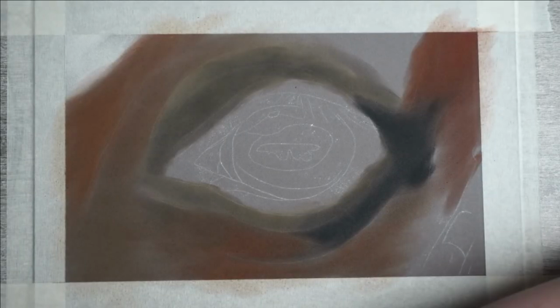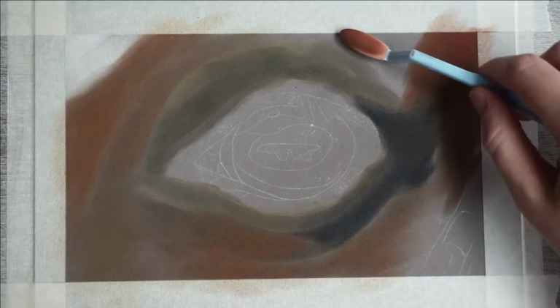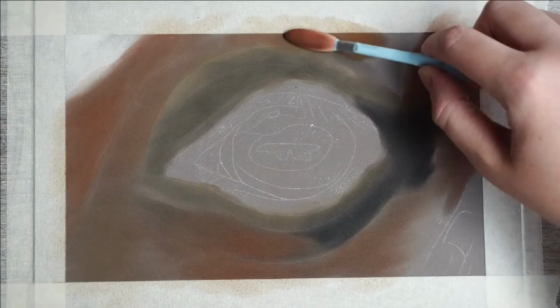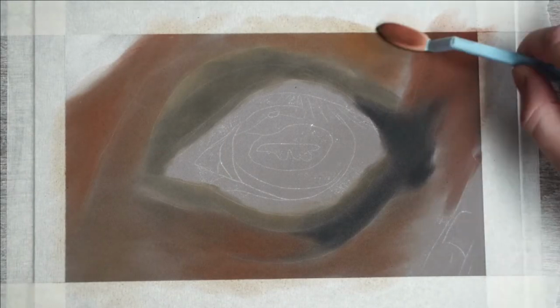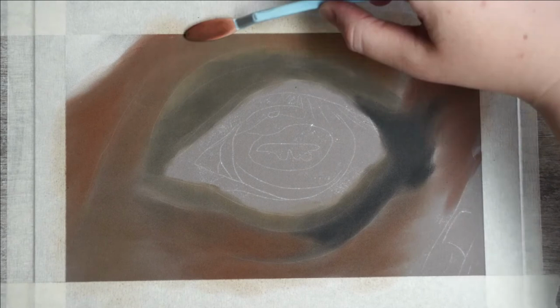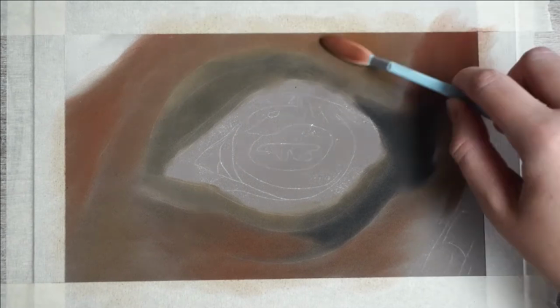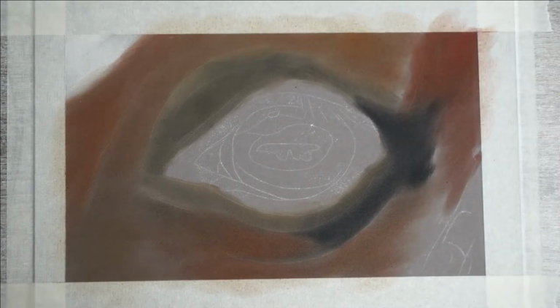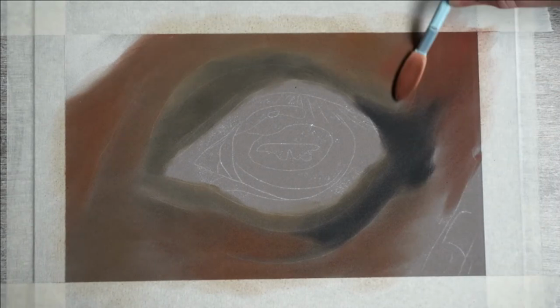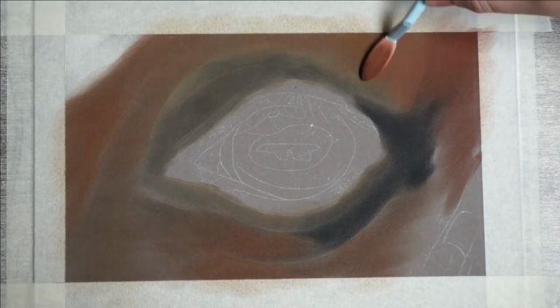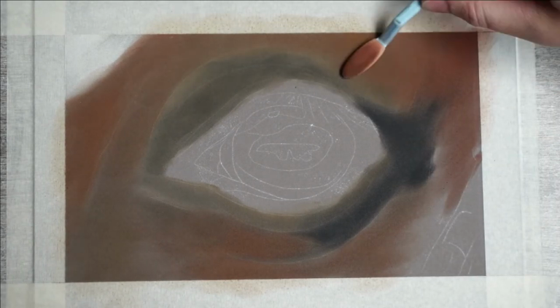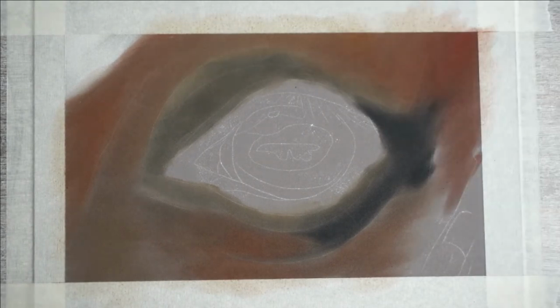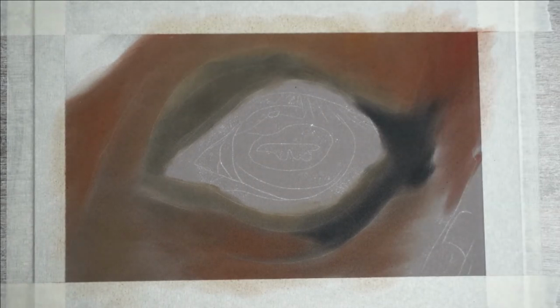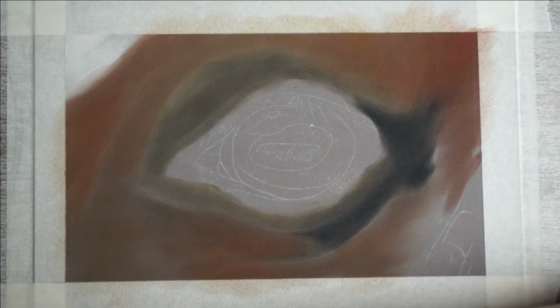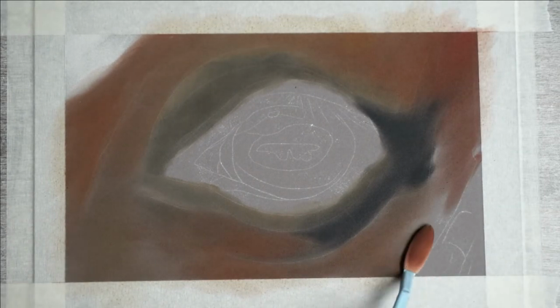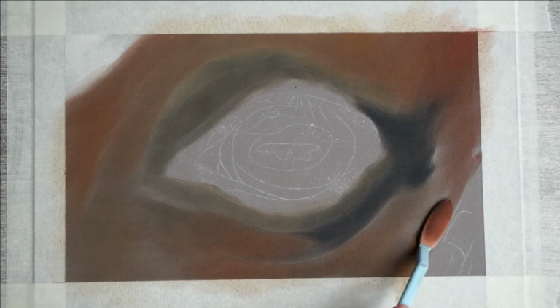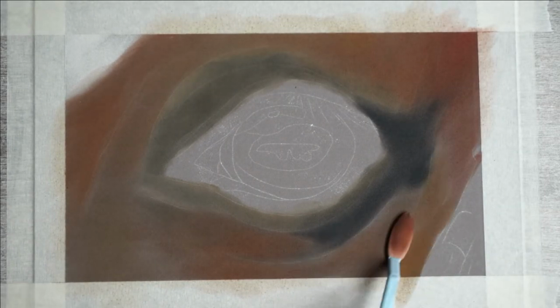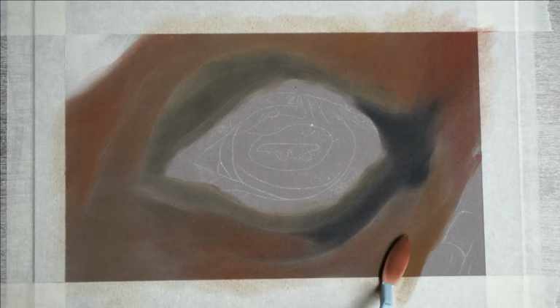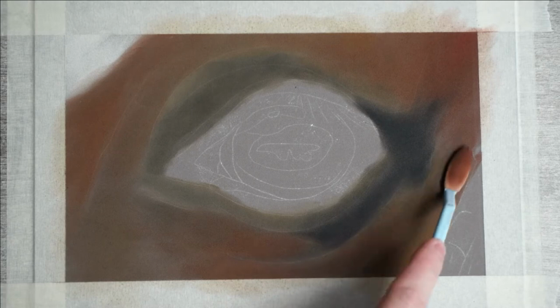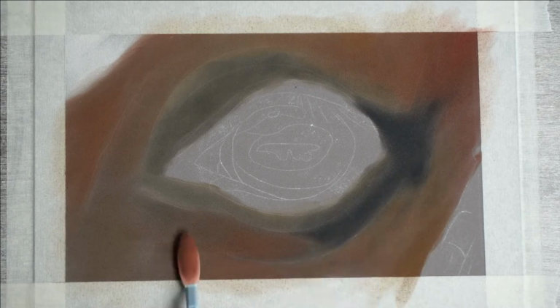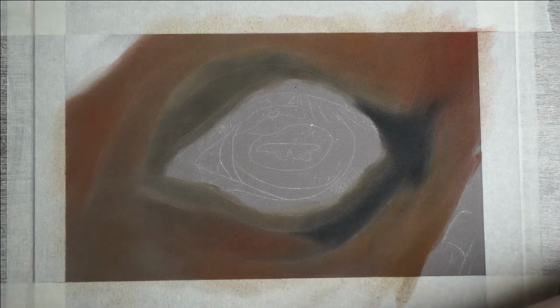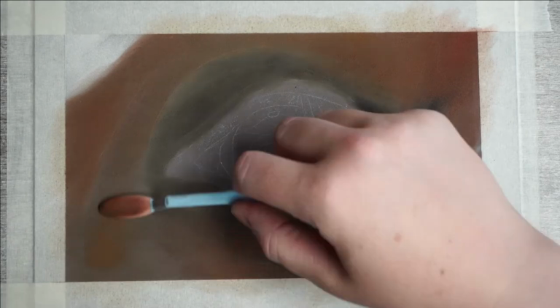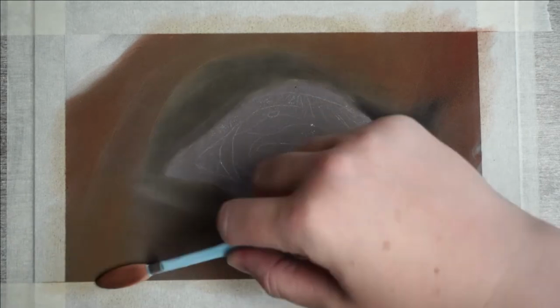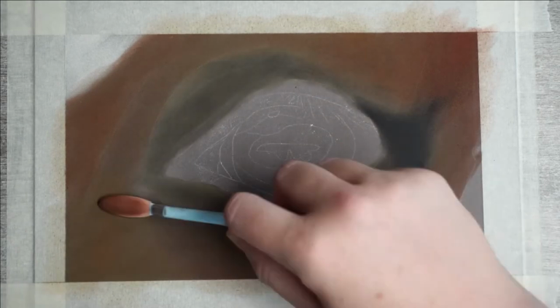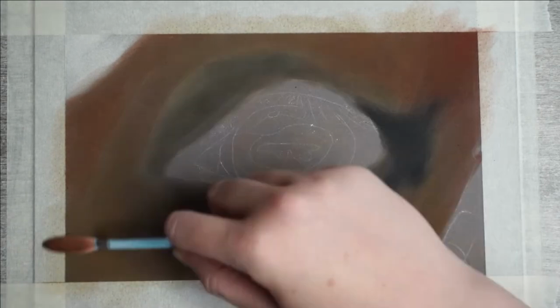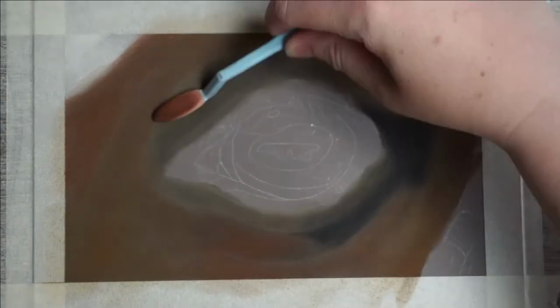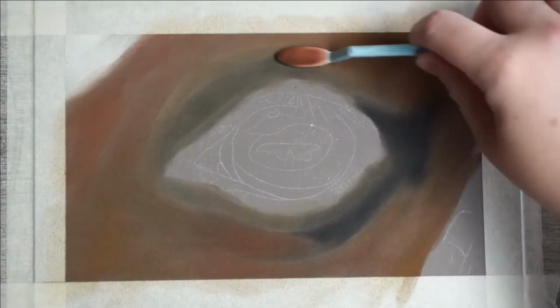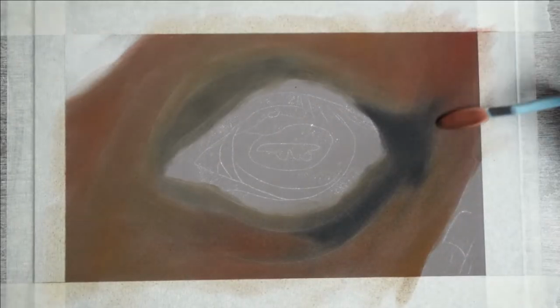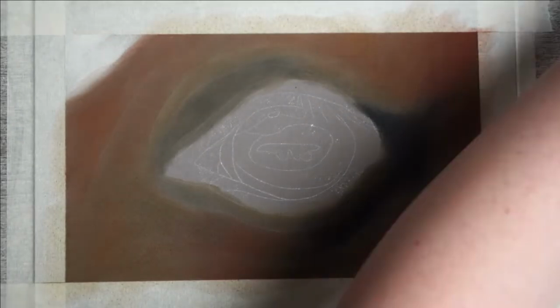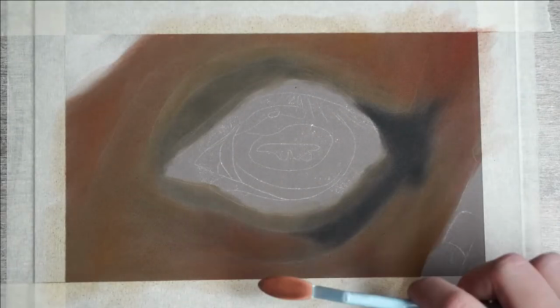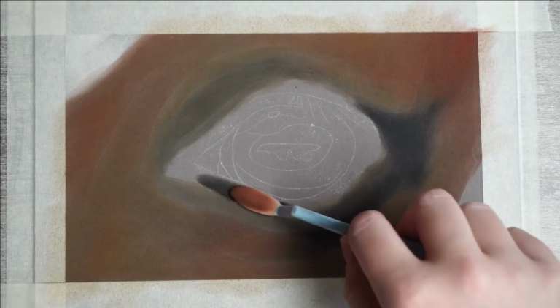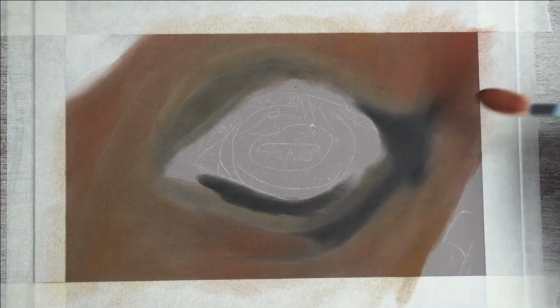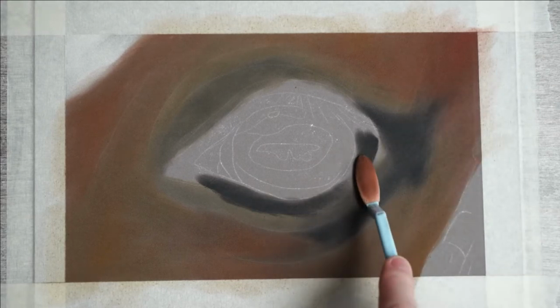The parts where I want it to stay vibrant and bright, I'll just make sure that I don't blend any other colors in. I also use the same soft tool to blend the colors out a bit more and to make sure I've pushed the pastel into the paper.